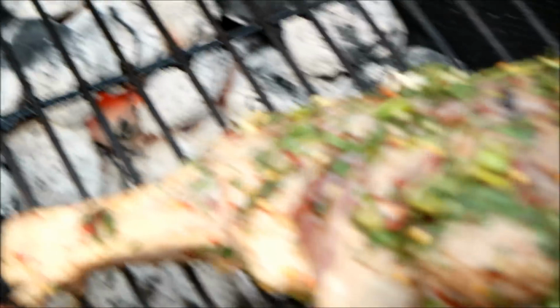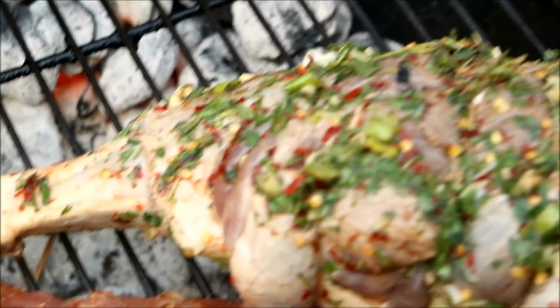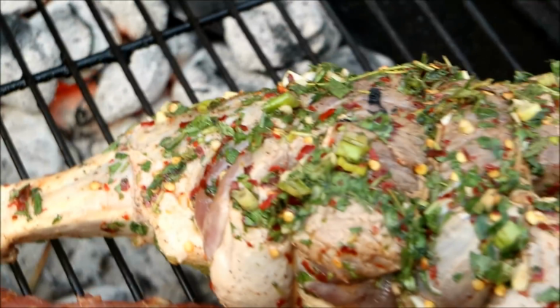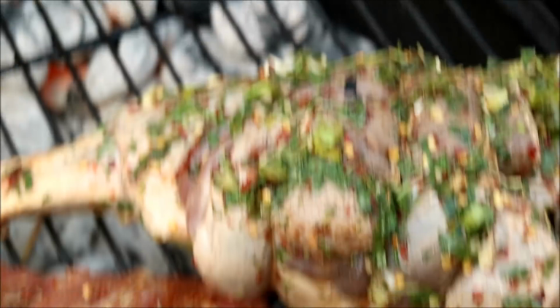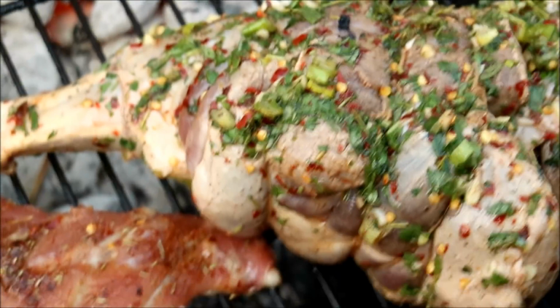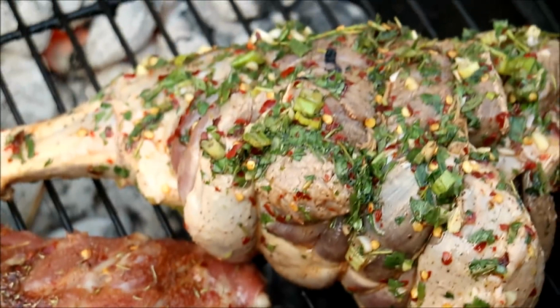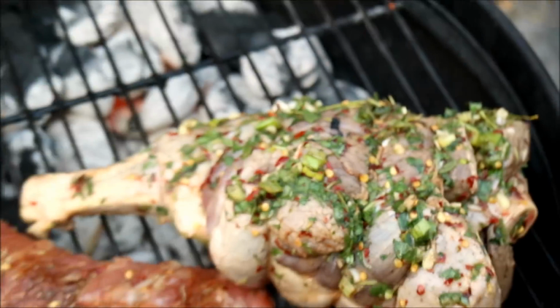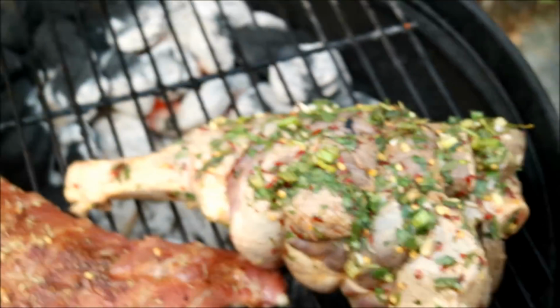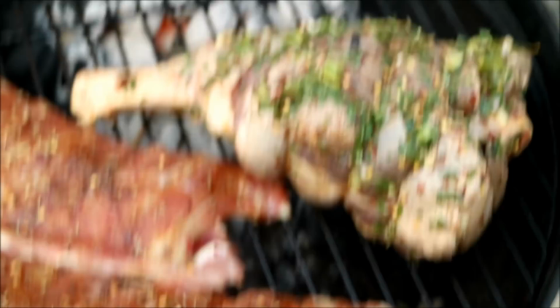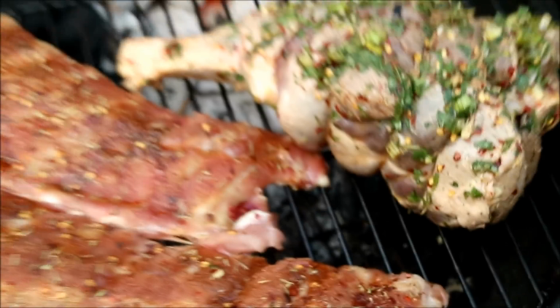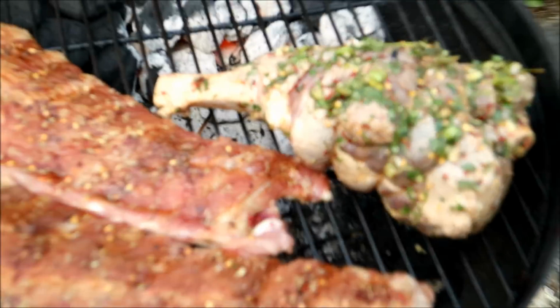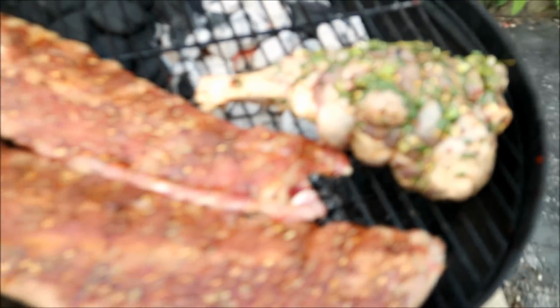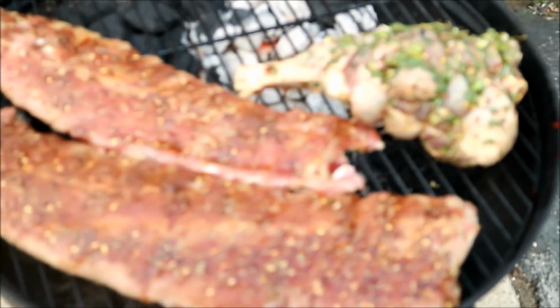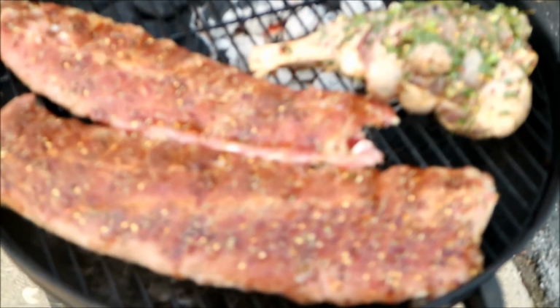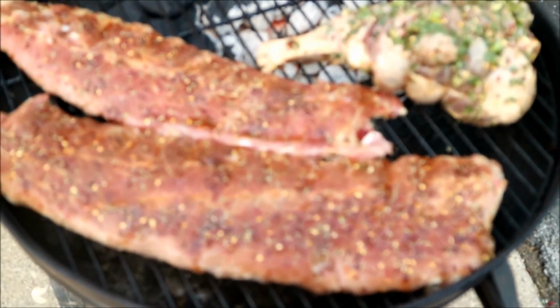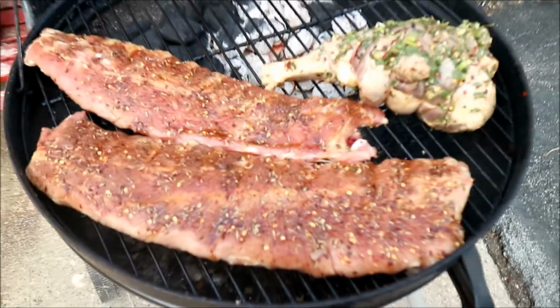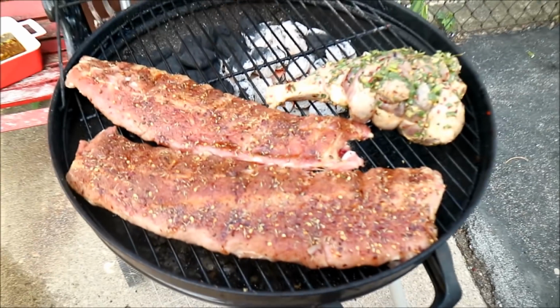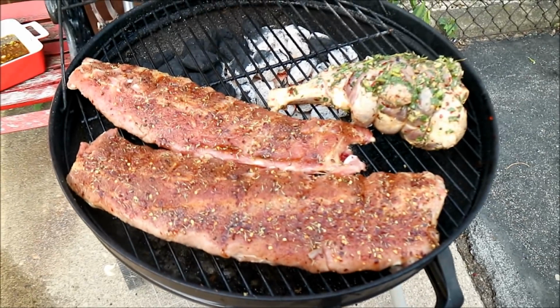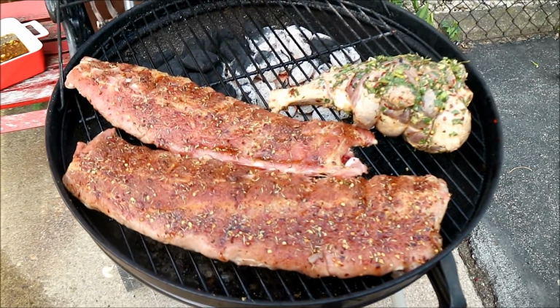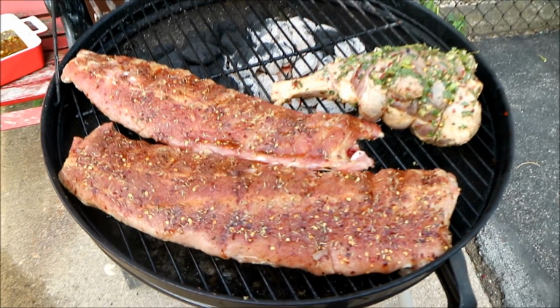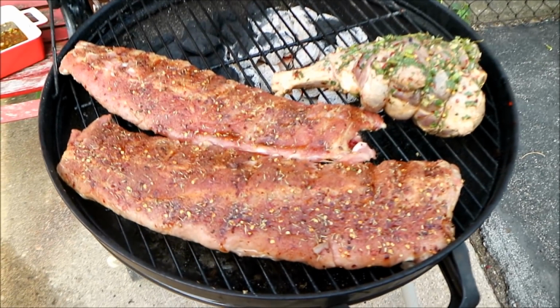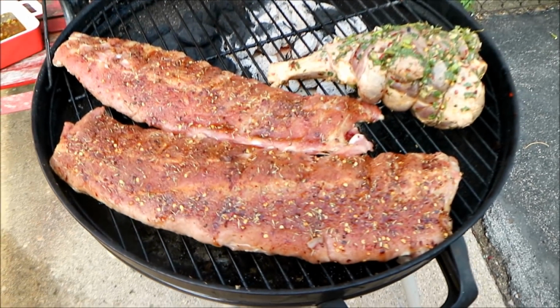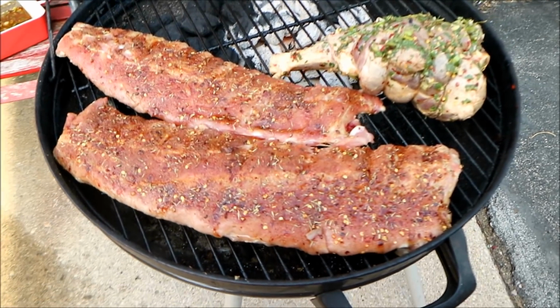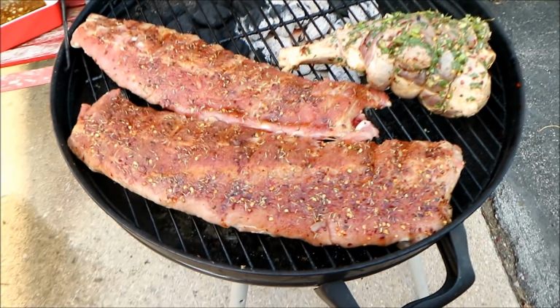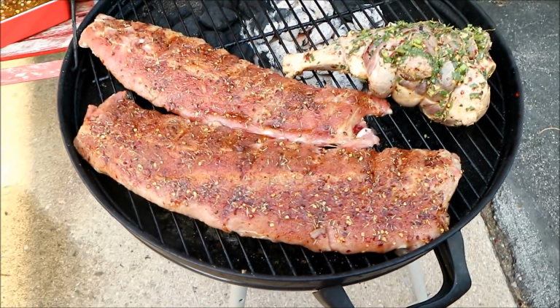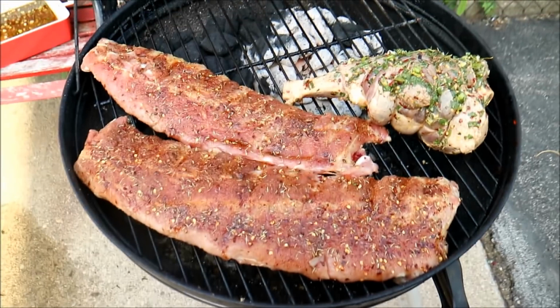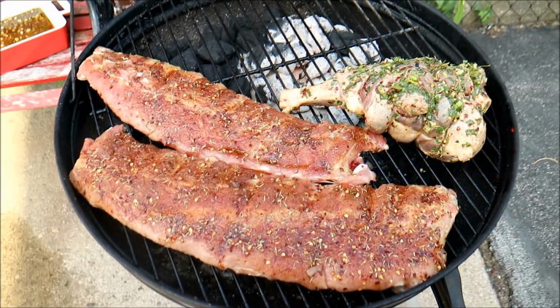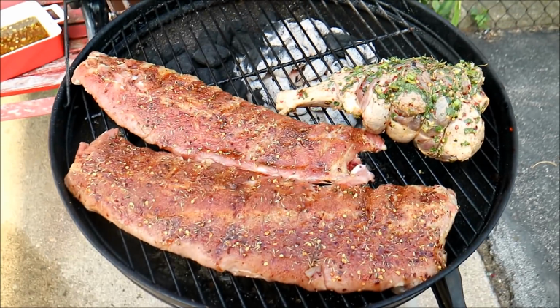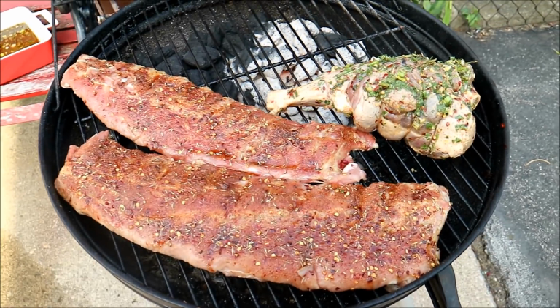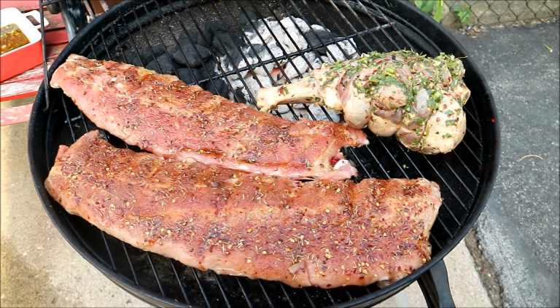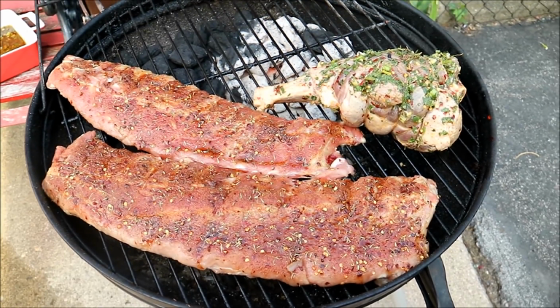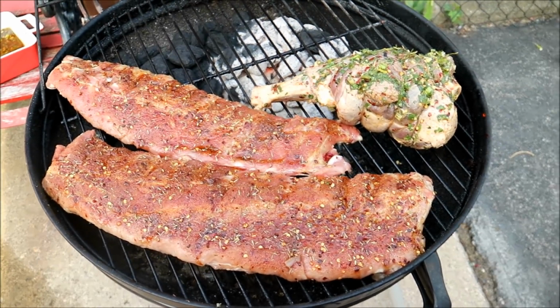What's up soldiers? Chris here at CaribbeanPod.com. Always a pleasure to have you guys here in the backyard. July month of grilling continues and we're multitasking on the grill today.